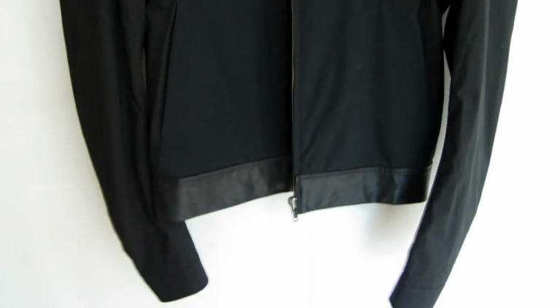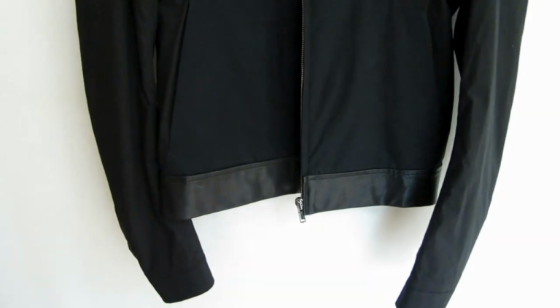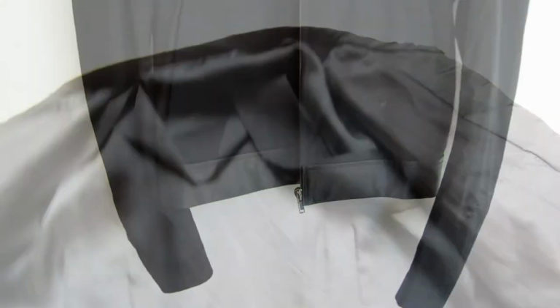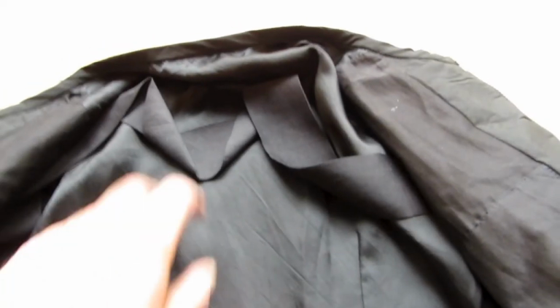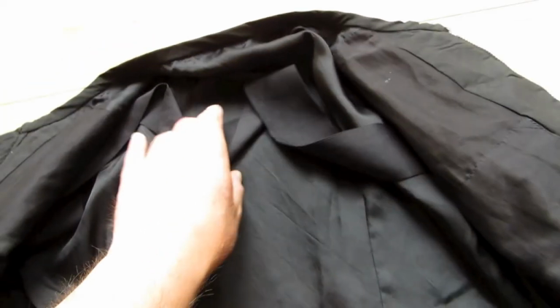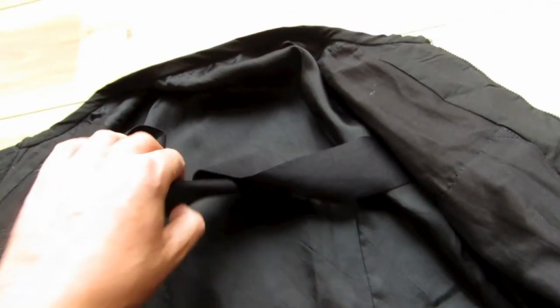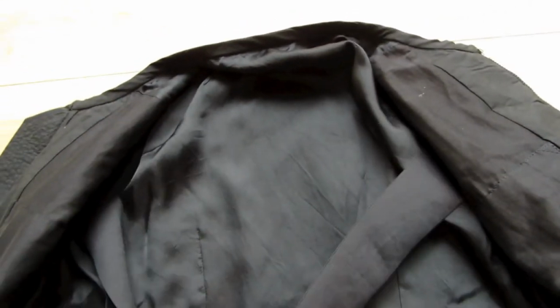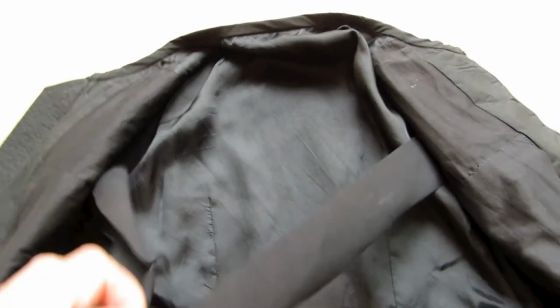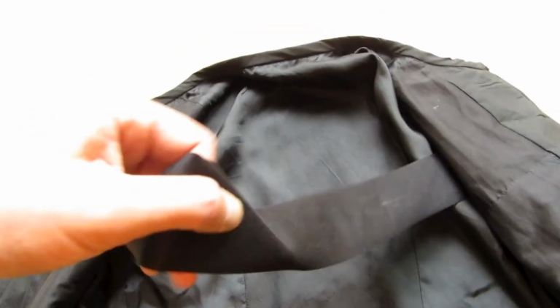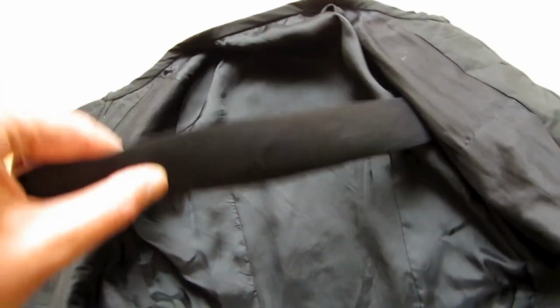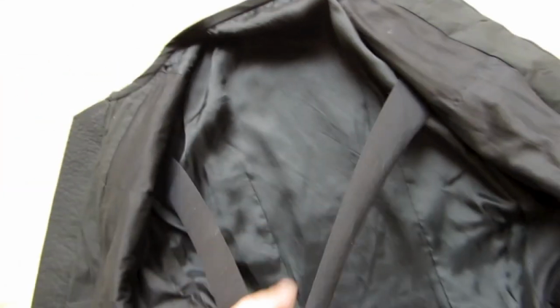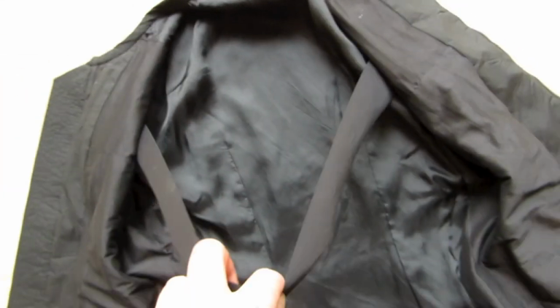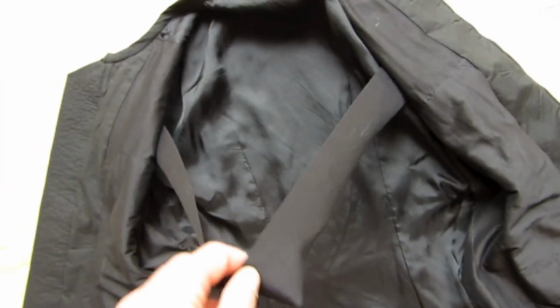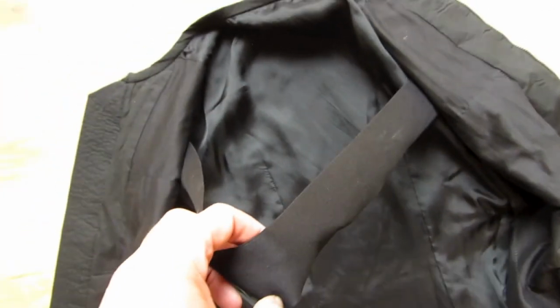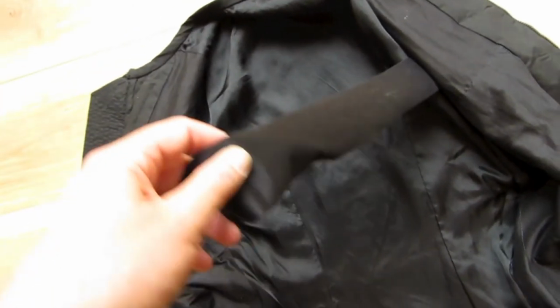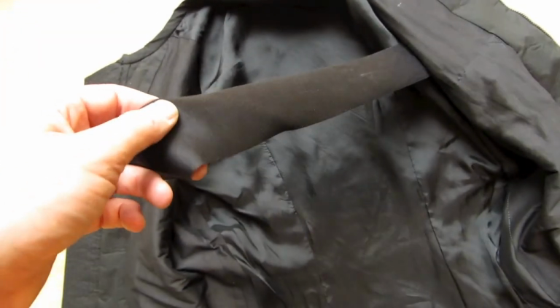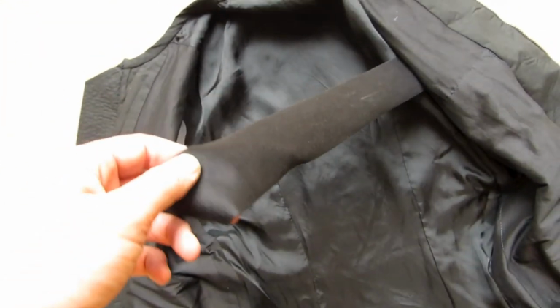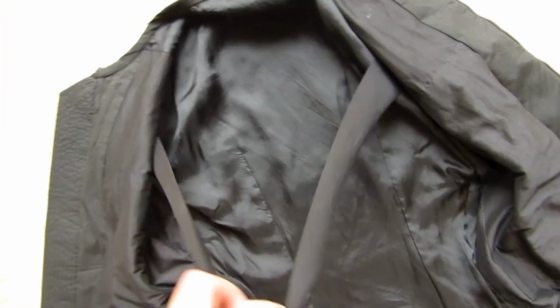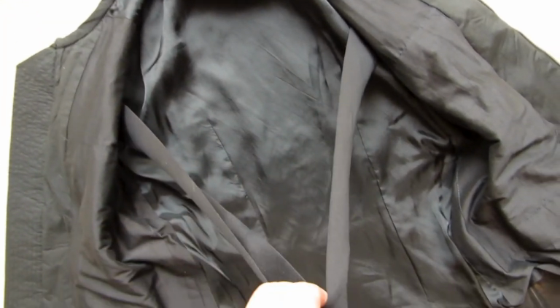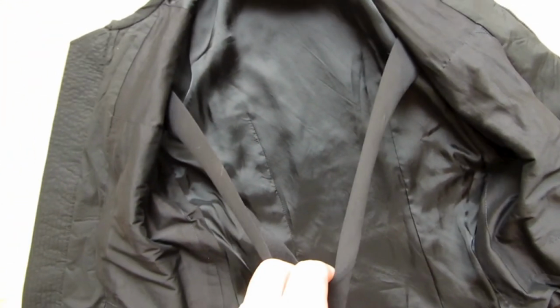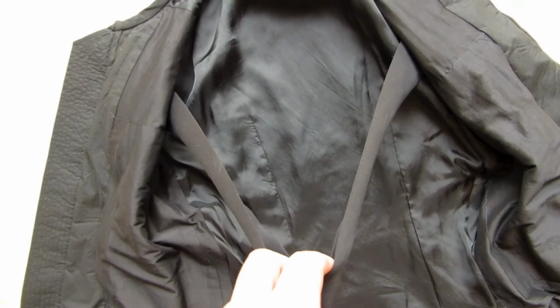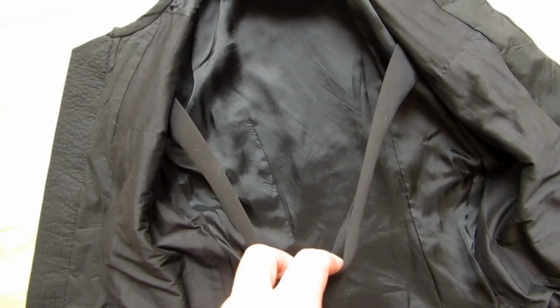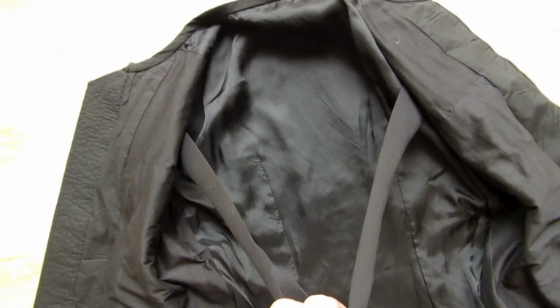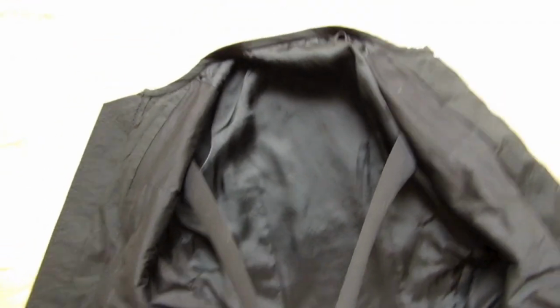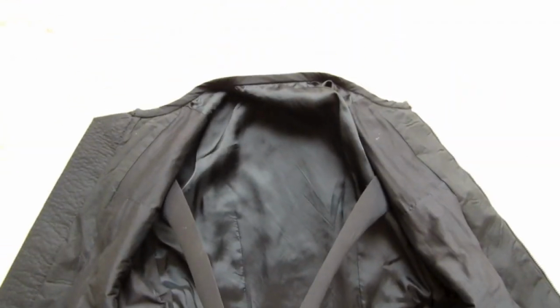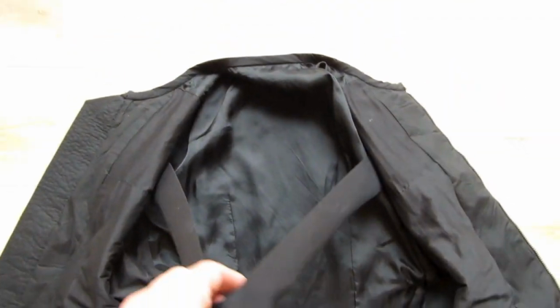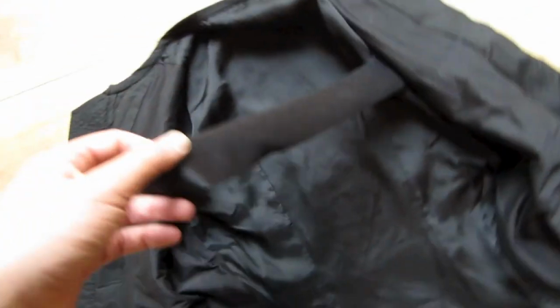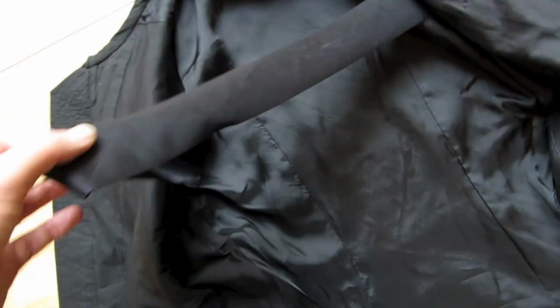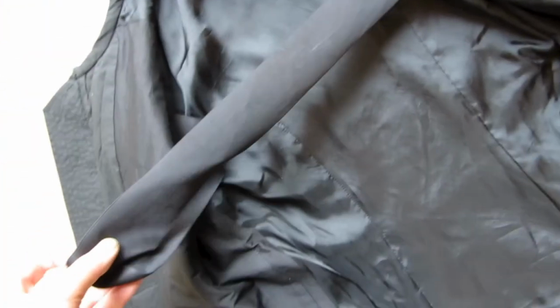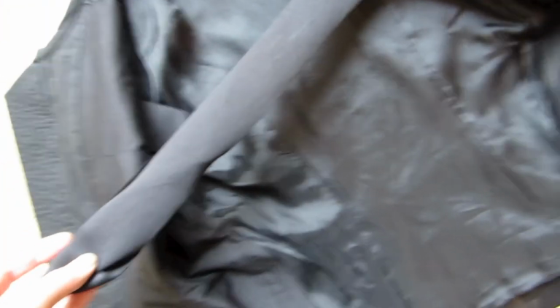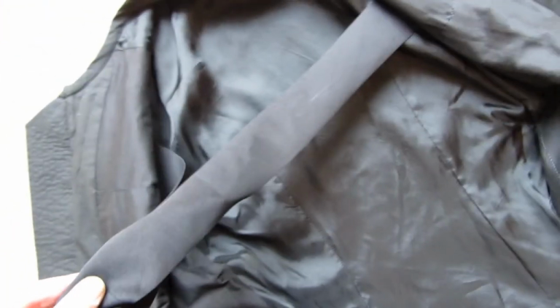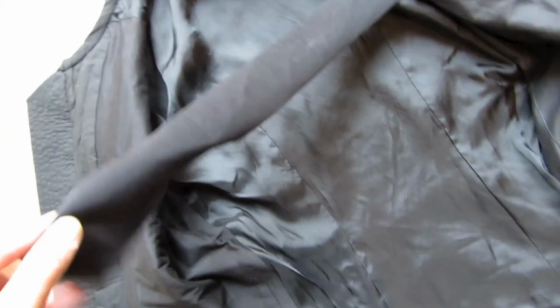Another feature which is unique to Rick Owens jackets is in the lining — there is a band which you can use as a shoulder strap, so you can carry the jacket over your shoulder kind of like a shoulder bag.